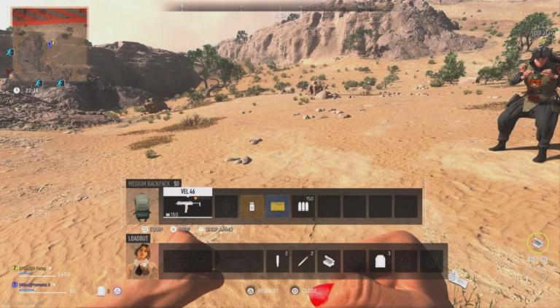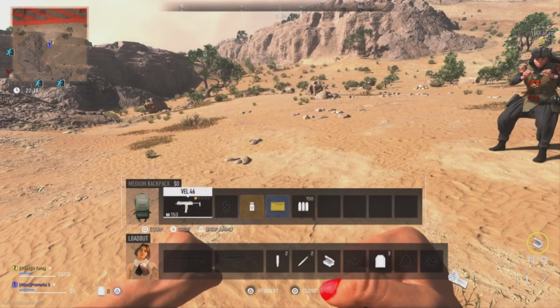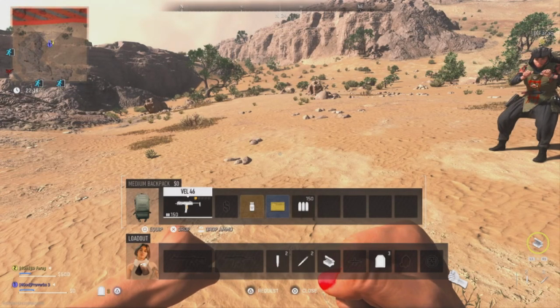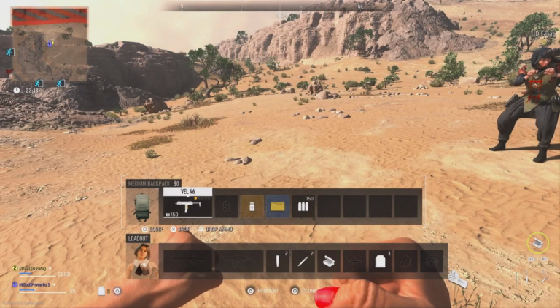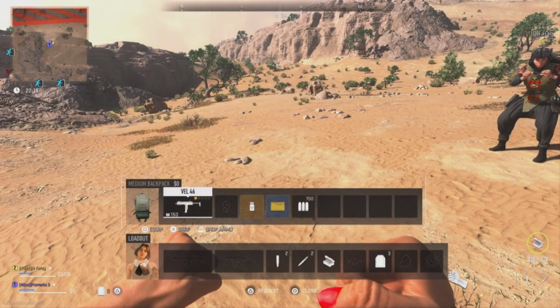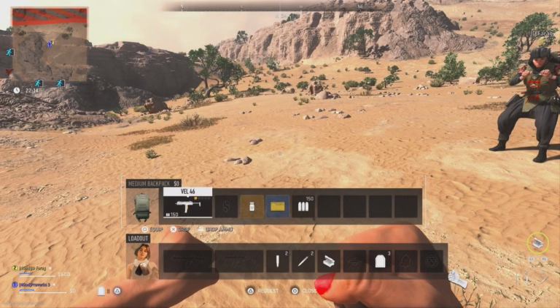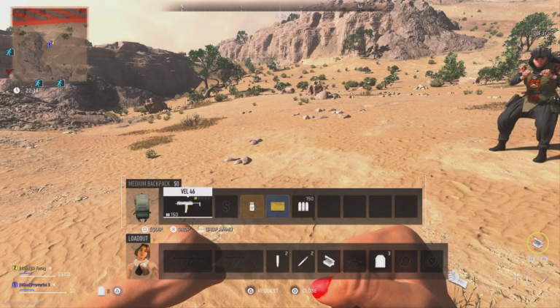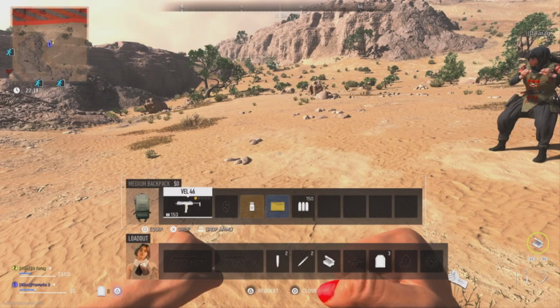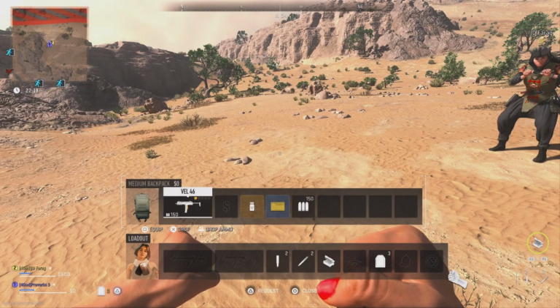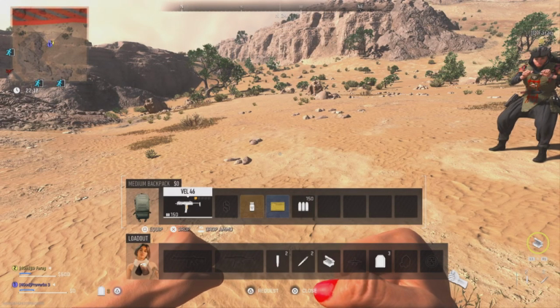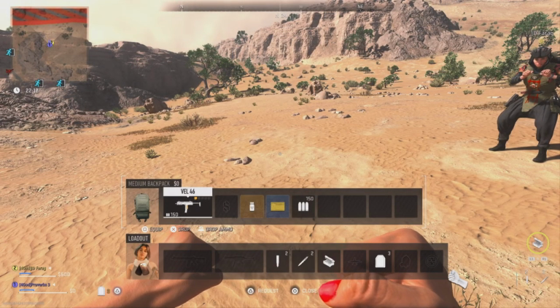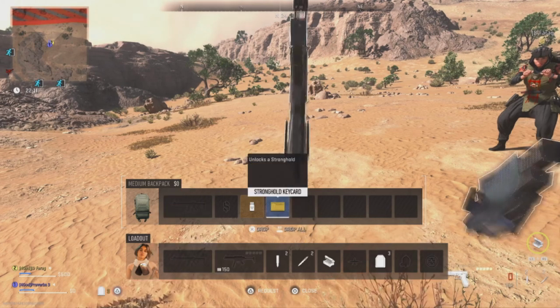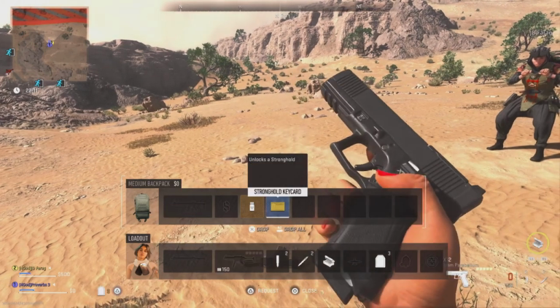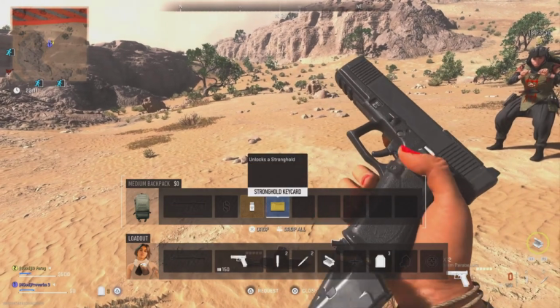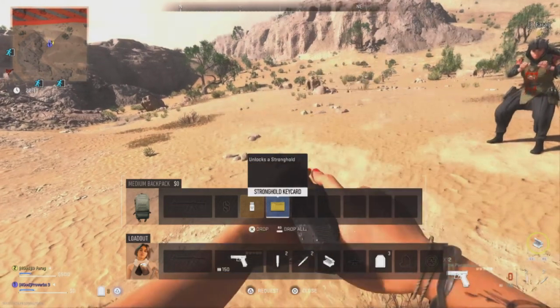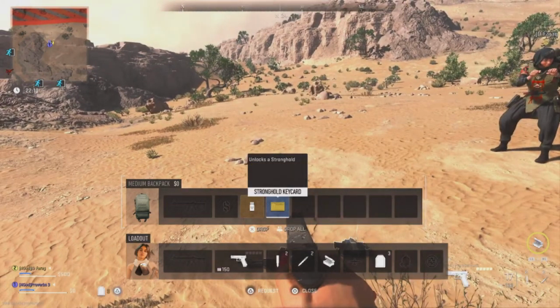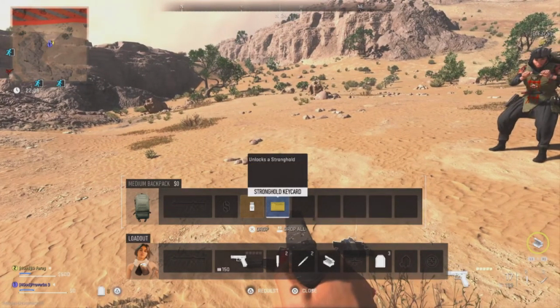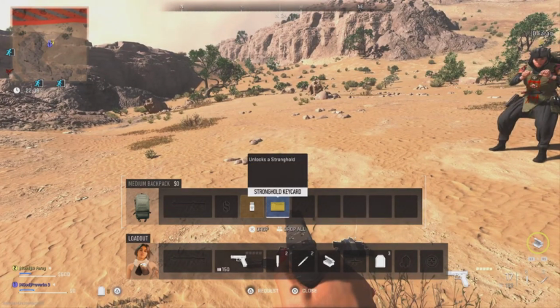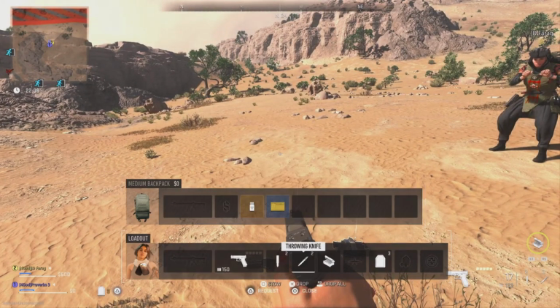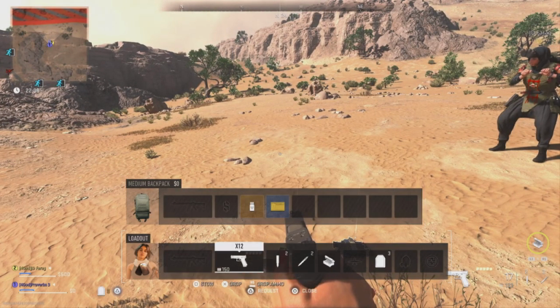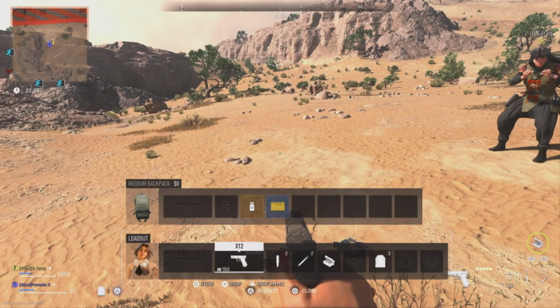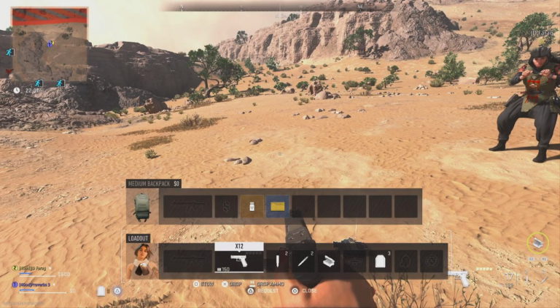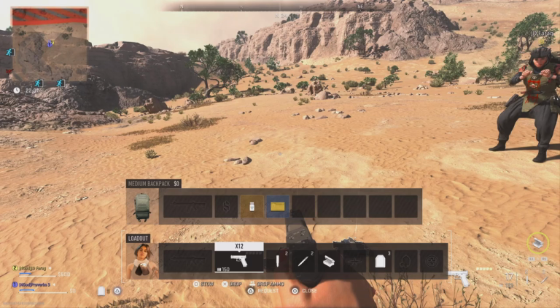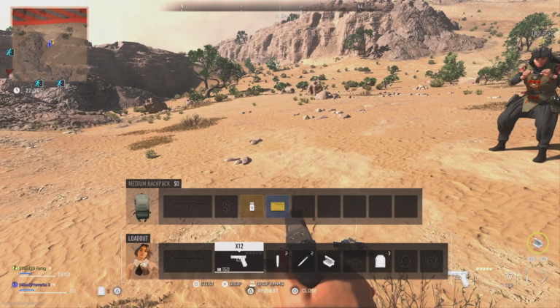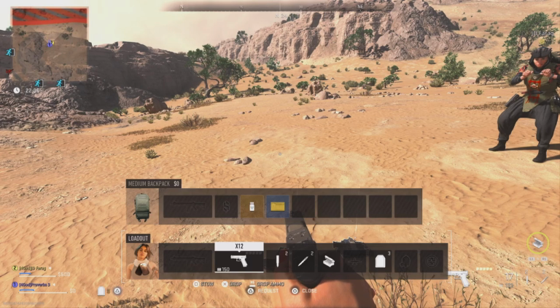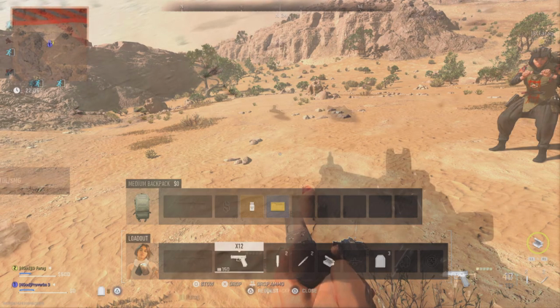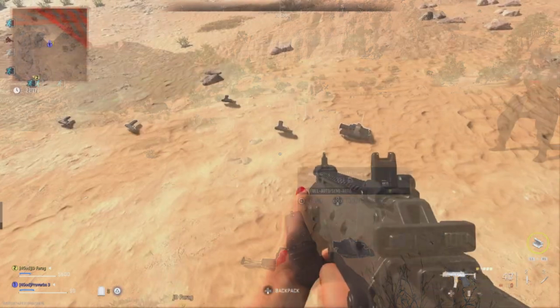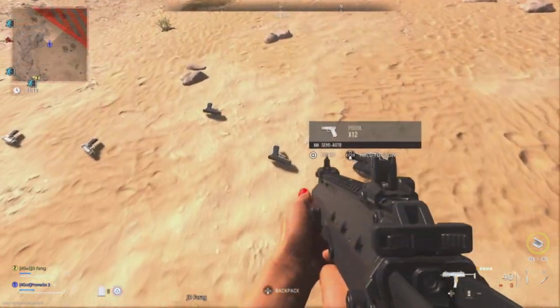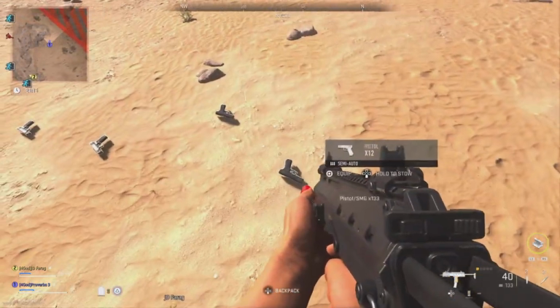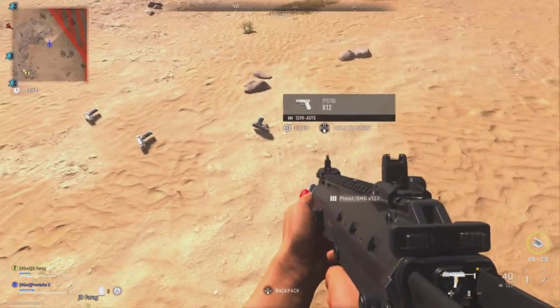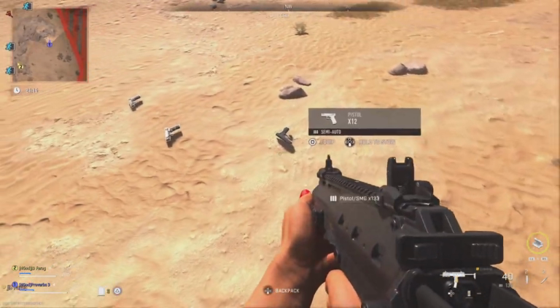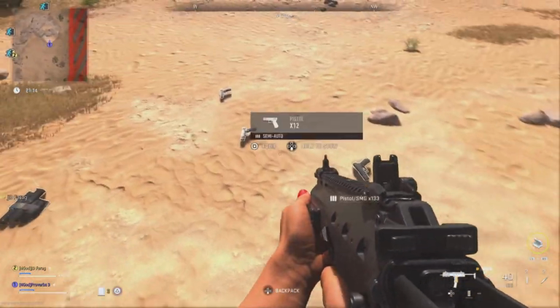With the weapon in the backpack, you'll want to equip and drop it at almost the same time, and if you've done it right a pistol will appear in your hands. The timing can be a bit tricky — just make sure you press equip a second before you press drop, and continue doing this until you have all the pistols that you want.